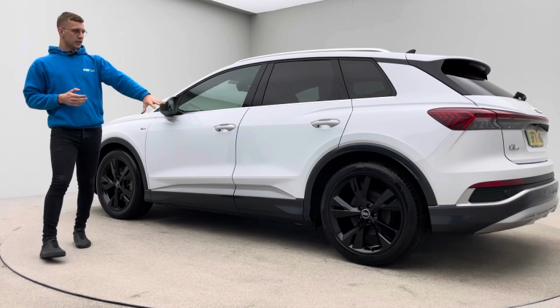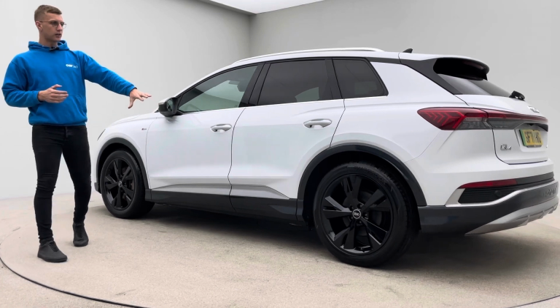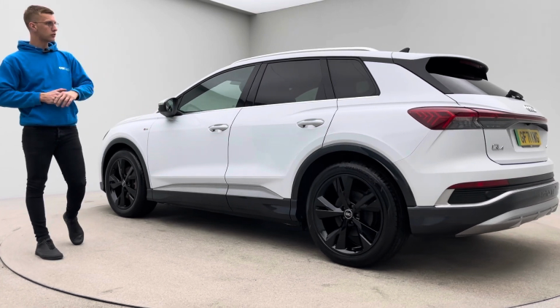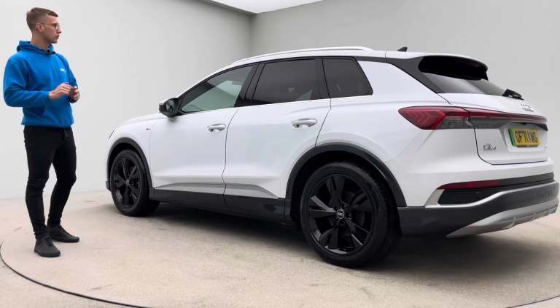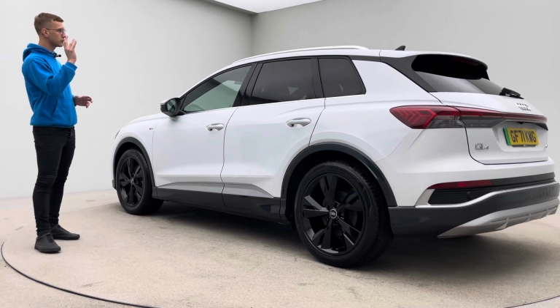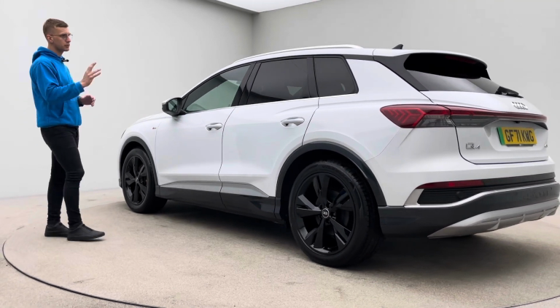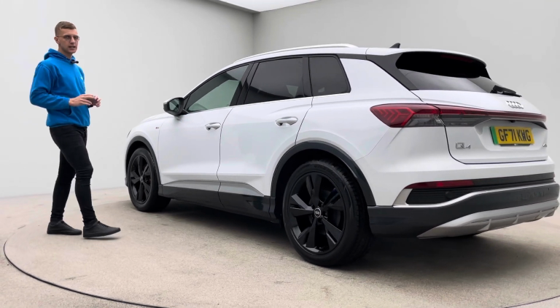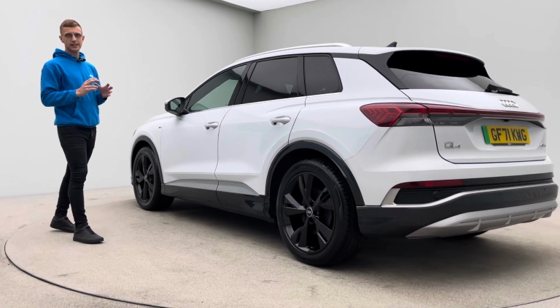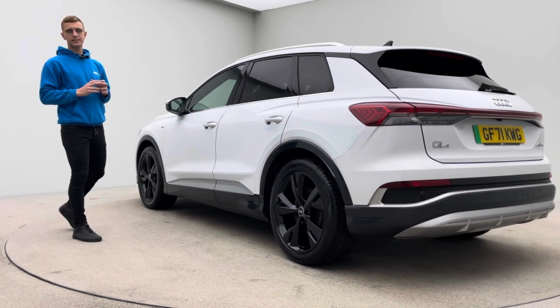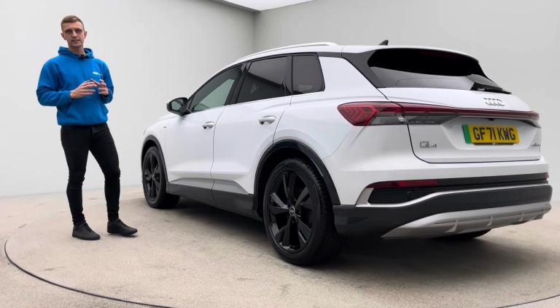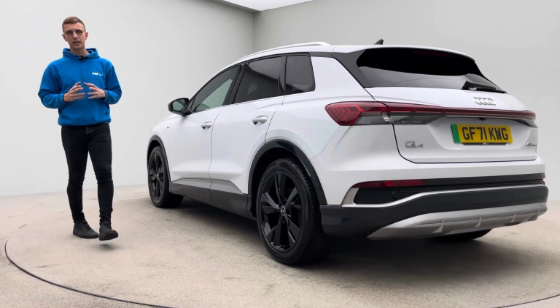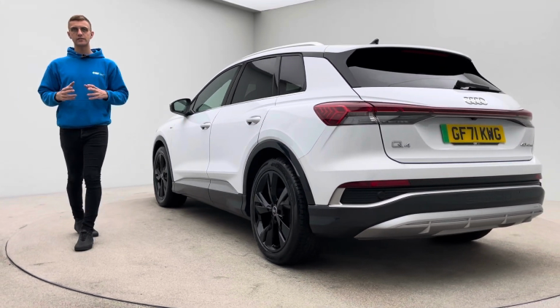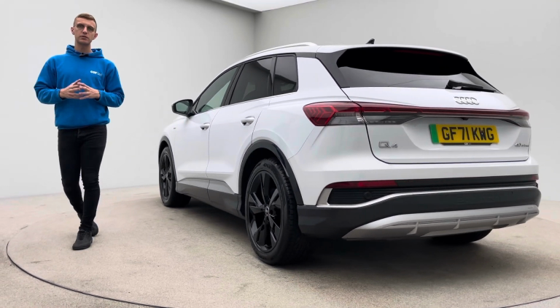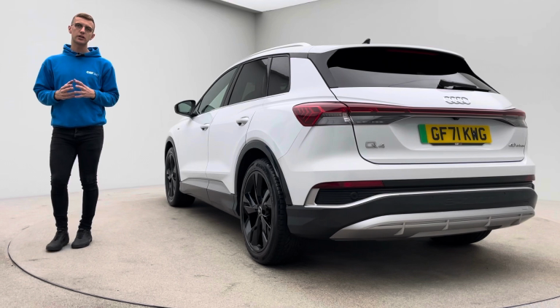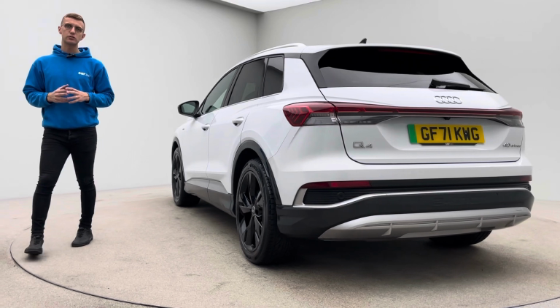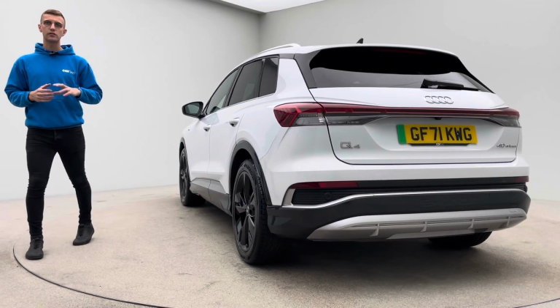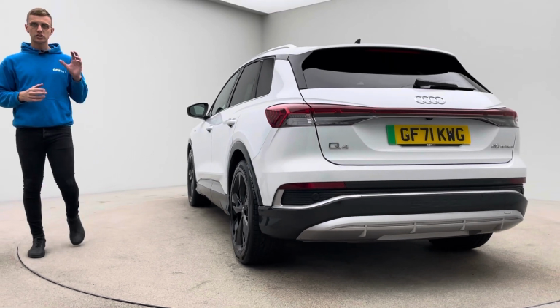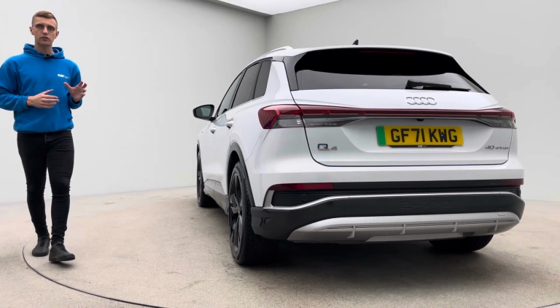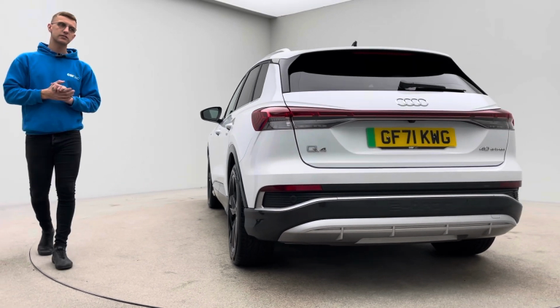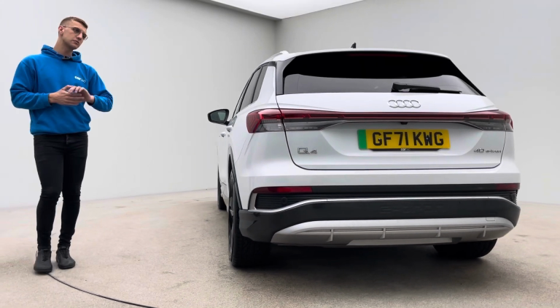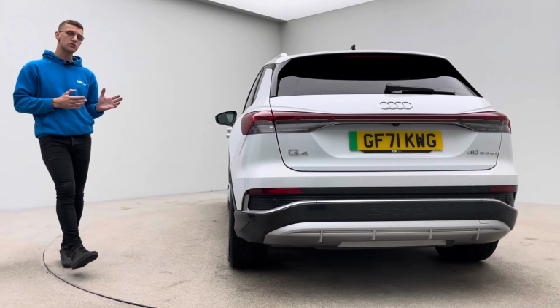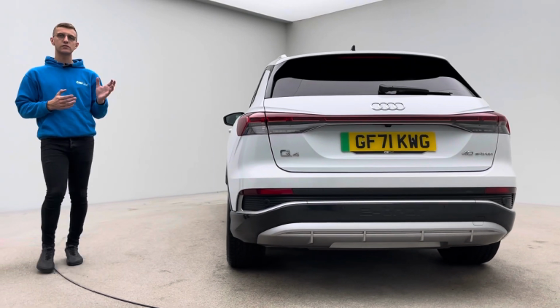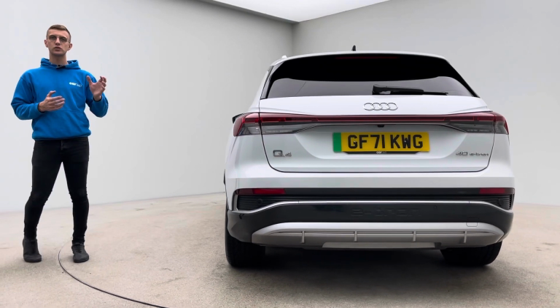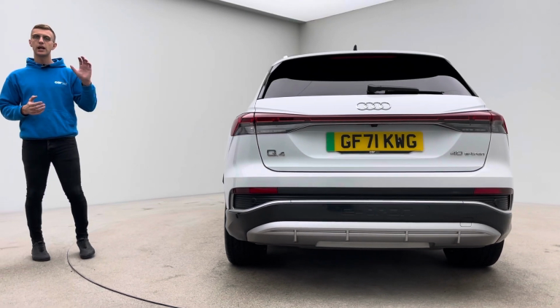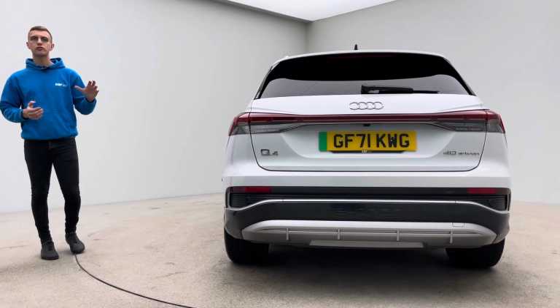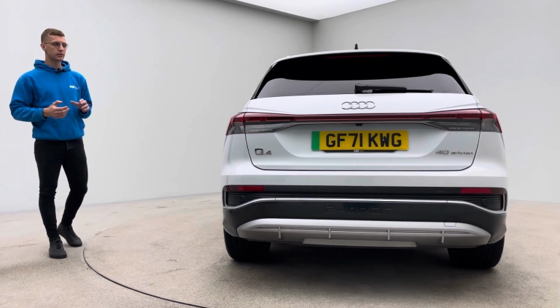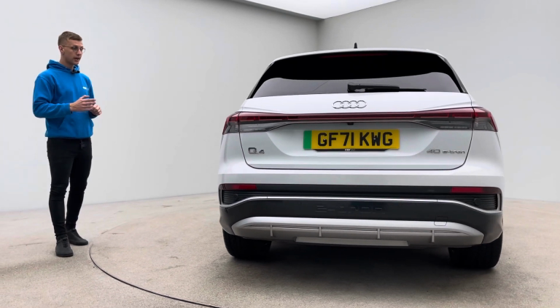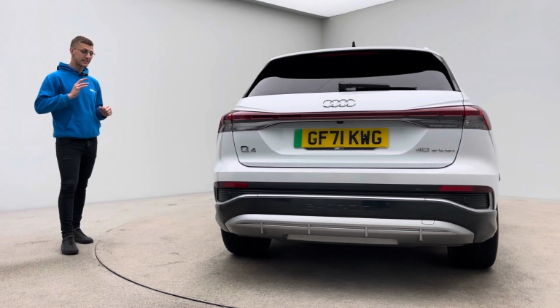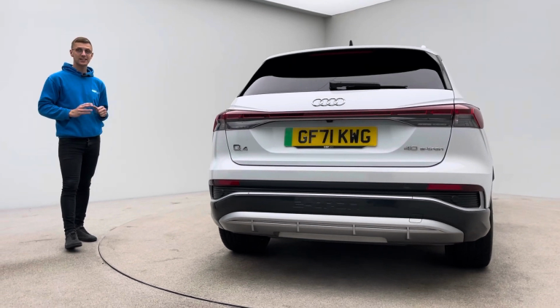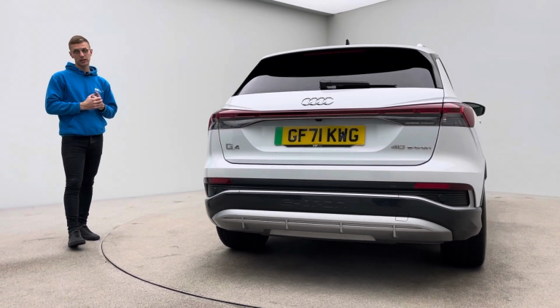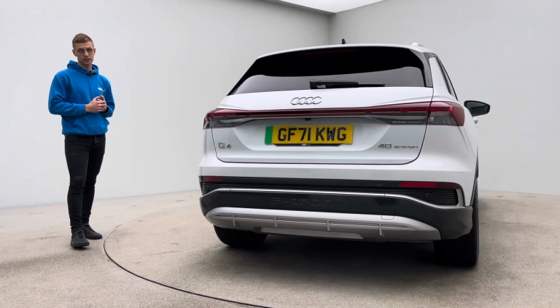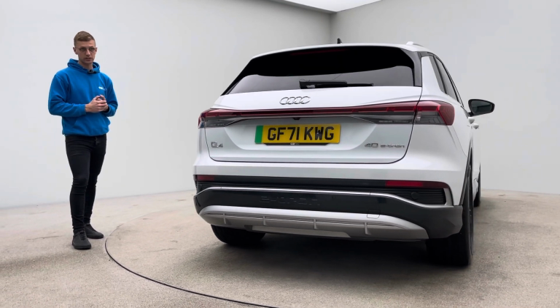Your high gloss black alloy wheels, privacy glass, heated seats, navigation, DAB radio, Bluetooth, Sonos sound system, two keys of course, electric boot lid, and fantastic range on these cars.